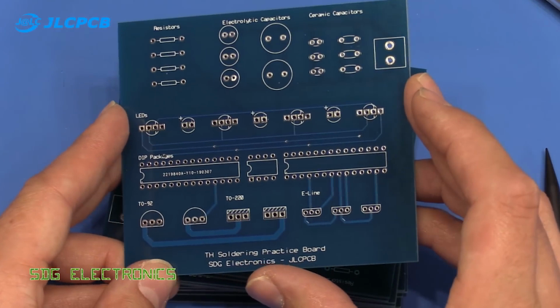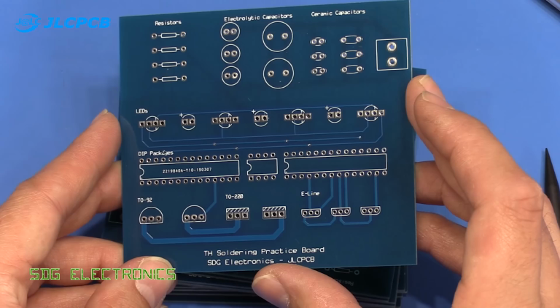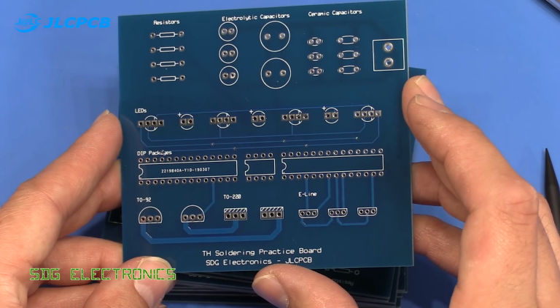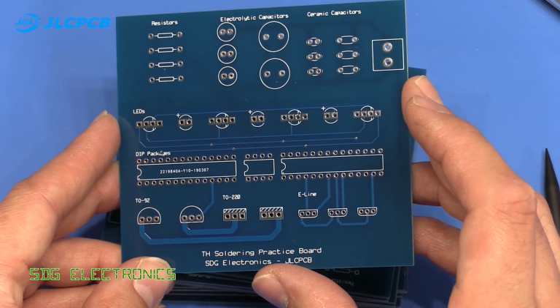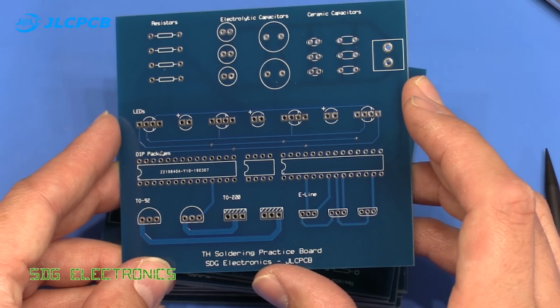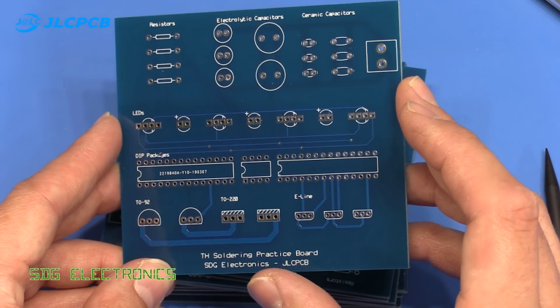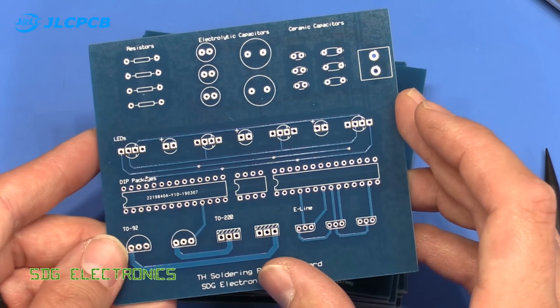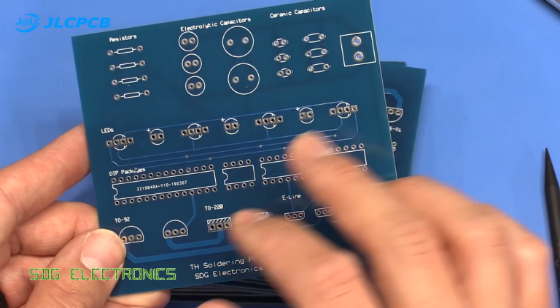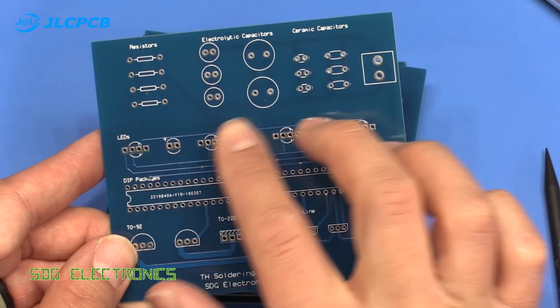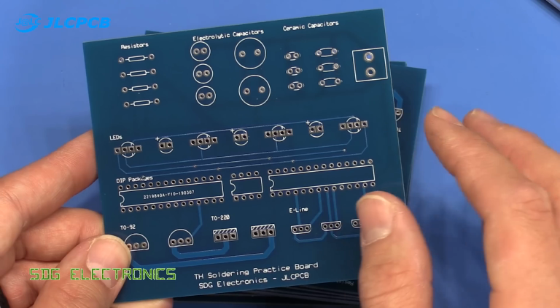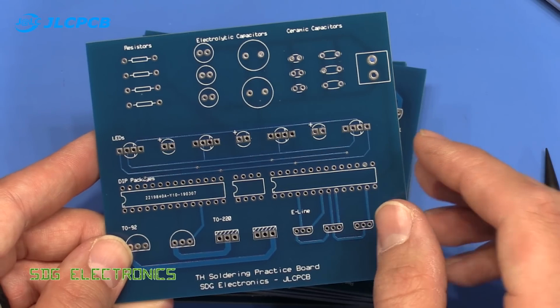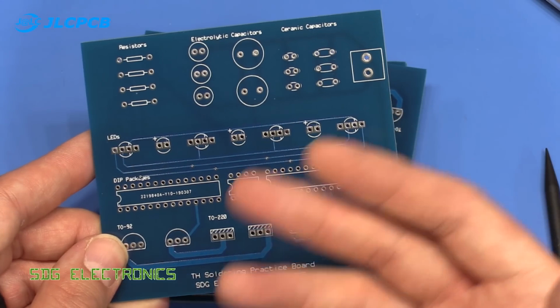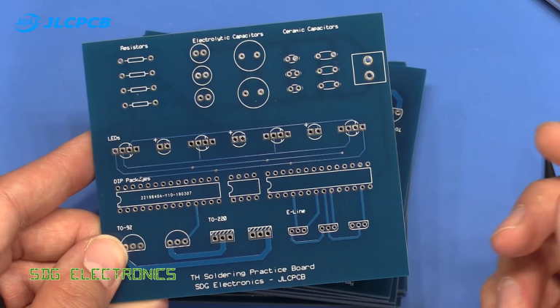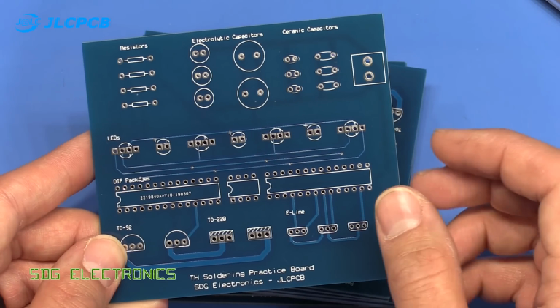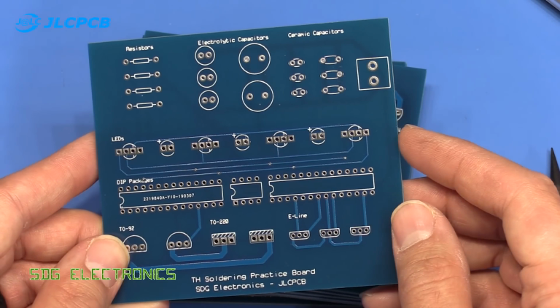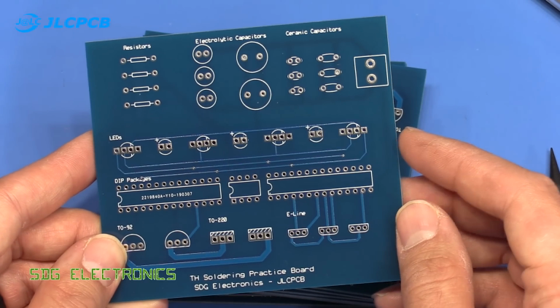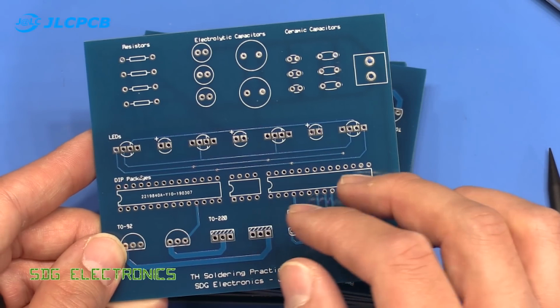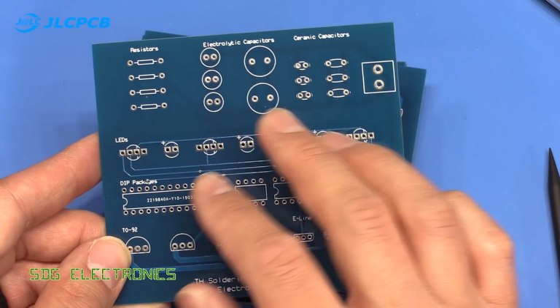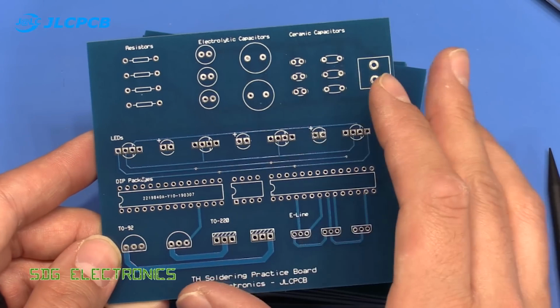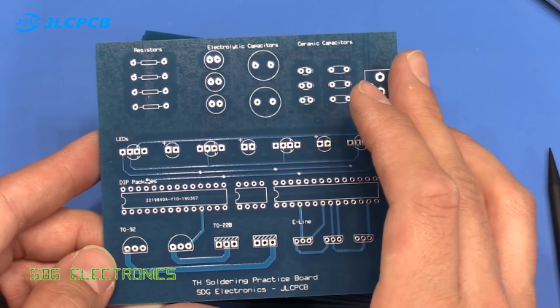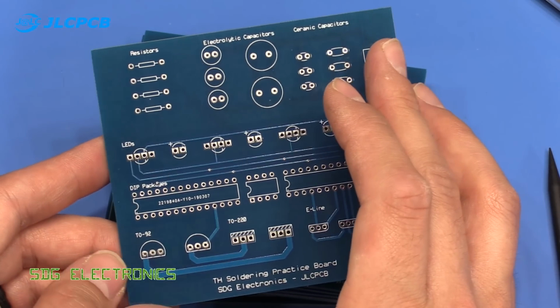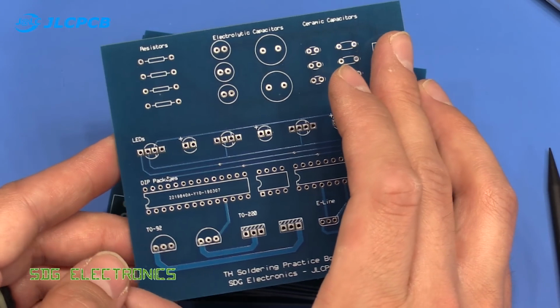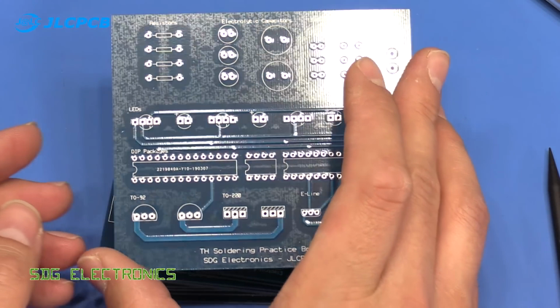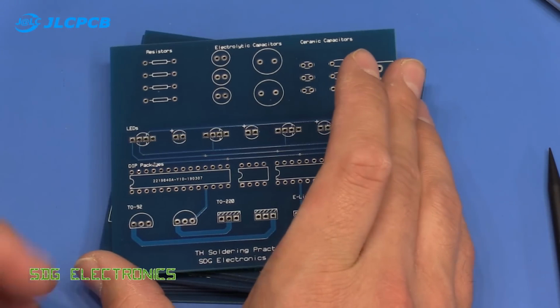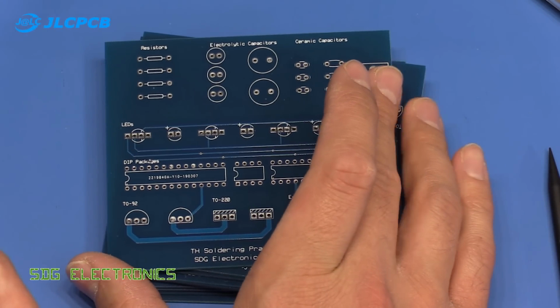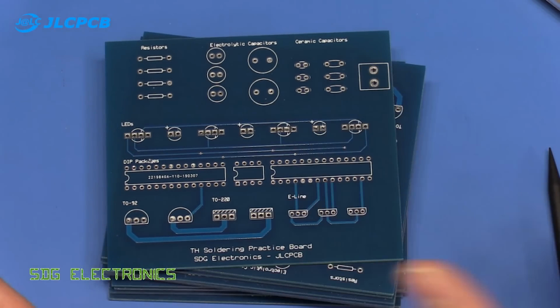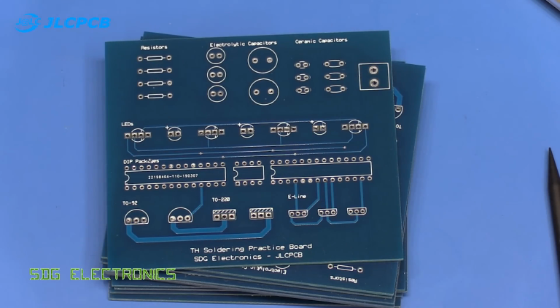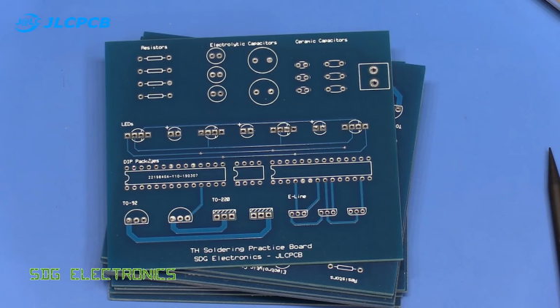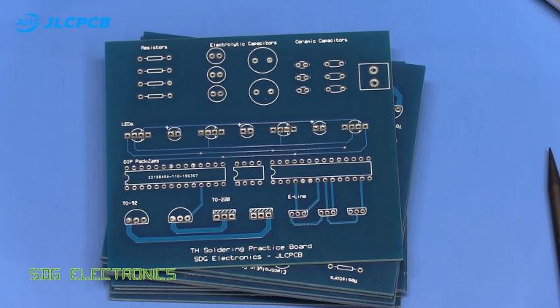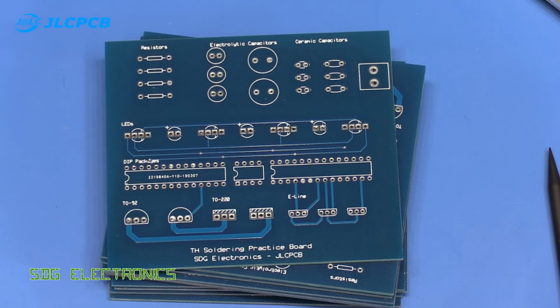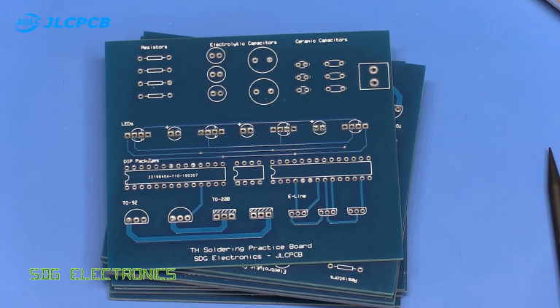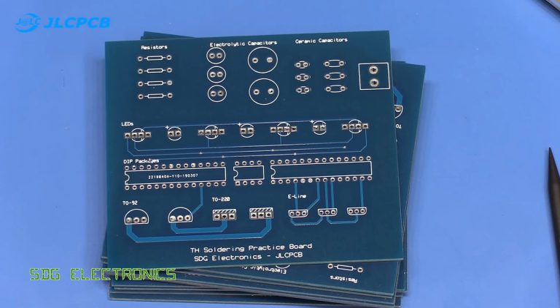The idea behind these boards is I'm going to do a couple of videos on soldering techniques for through-hole PCBs. There'll also be a series after that on surface mount soldering. But aside from that, I thought we'd also have a look at different types of solder.